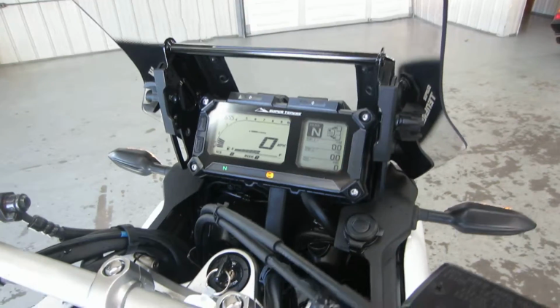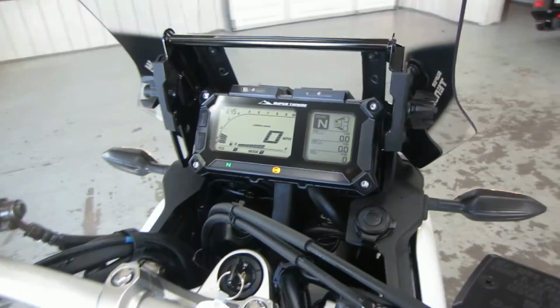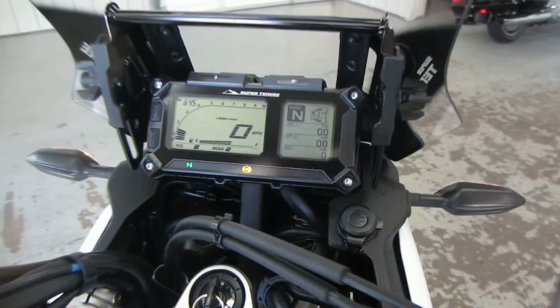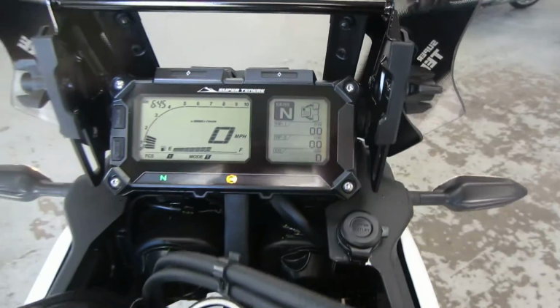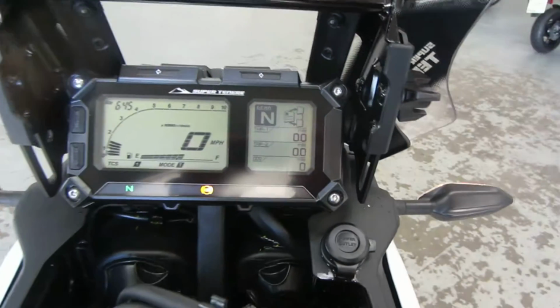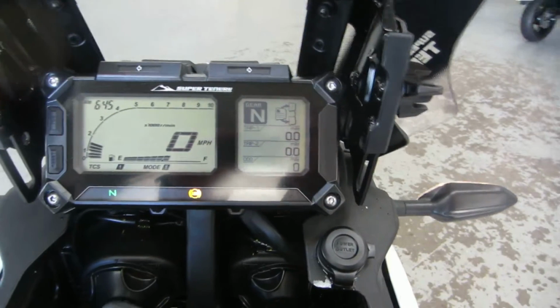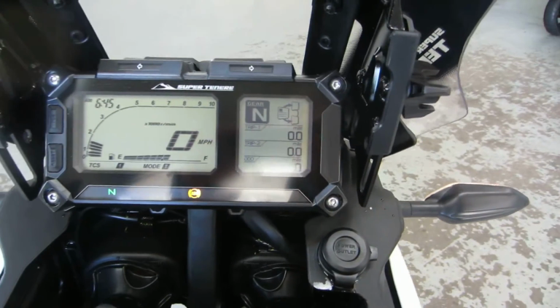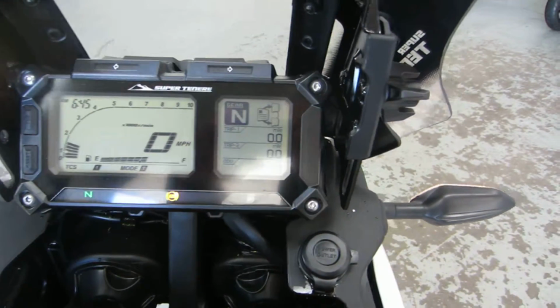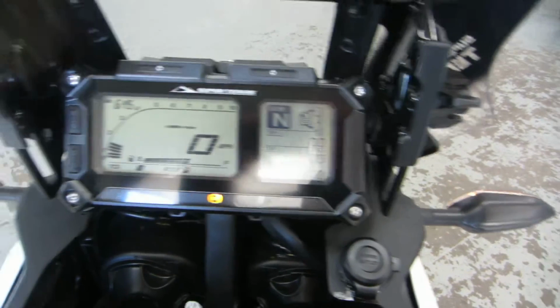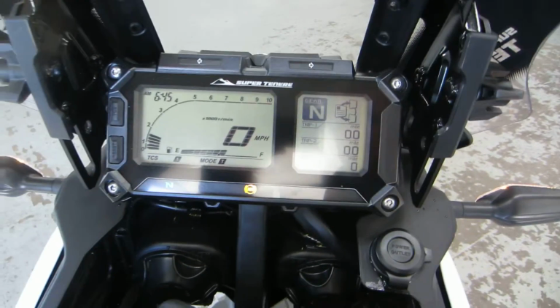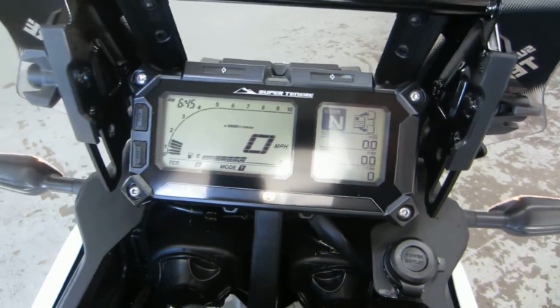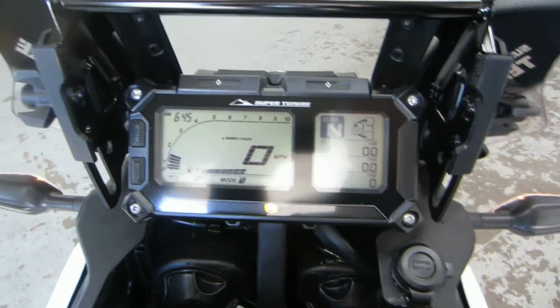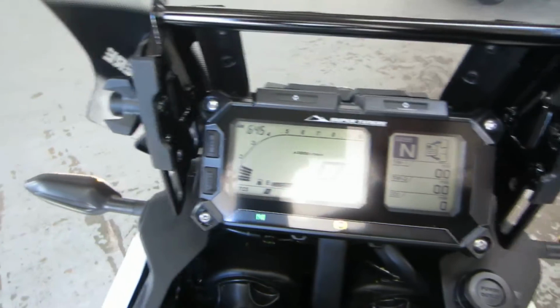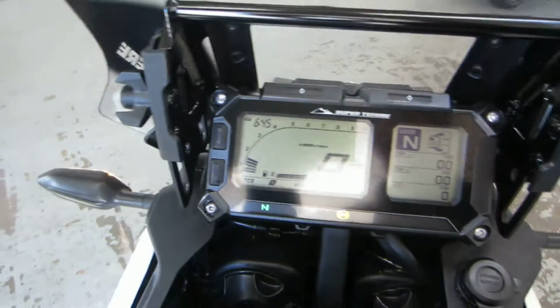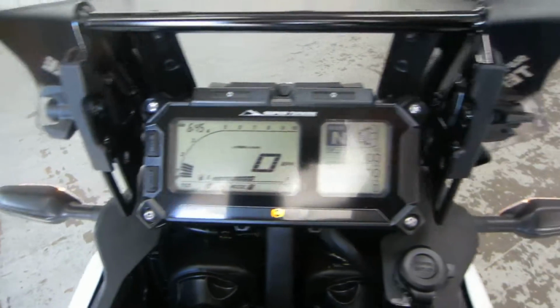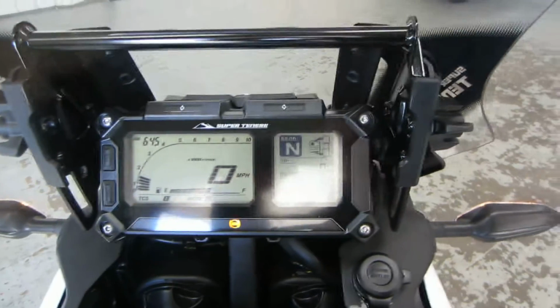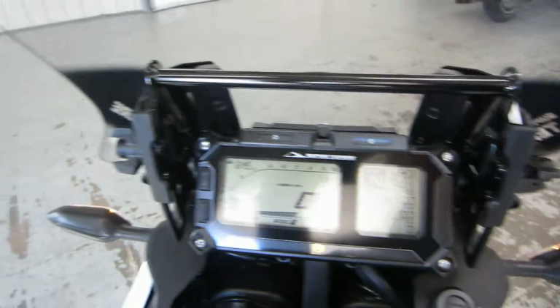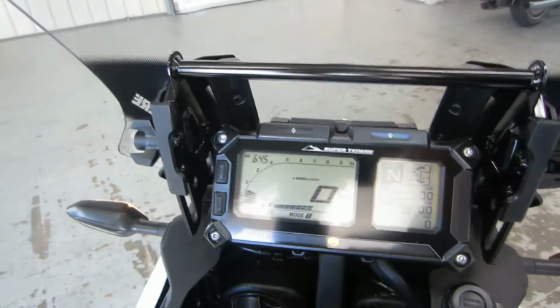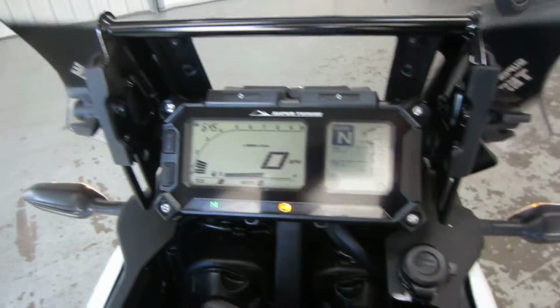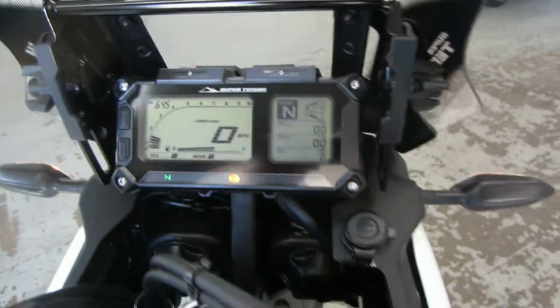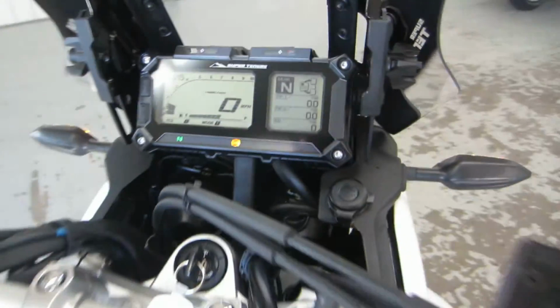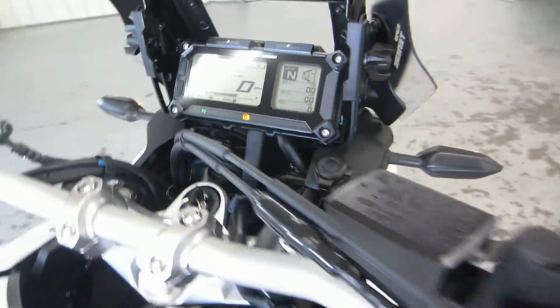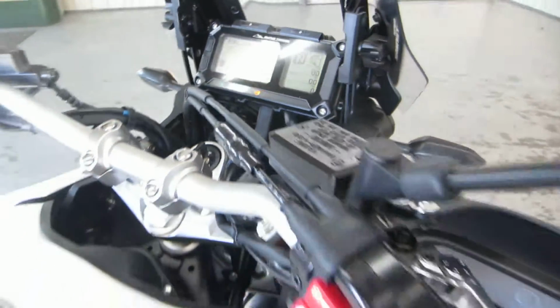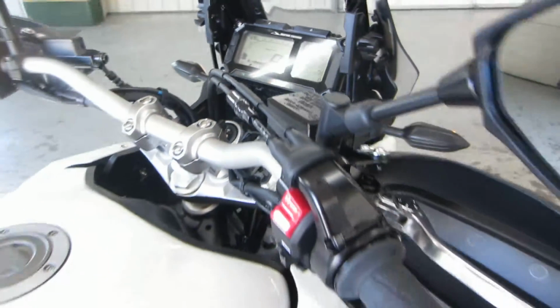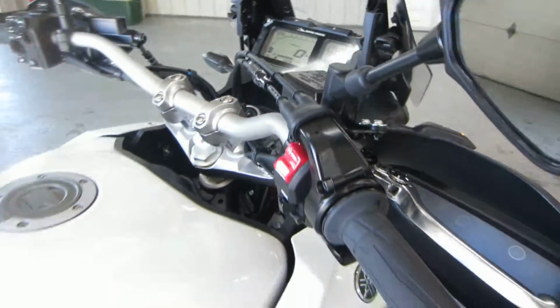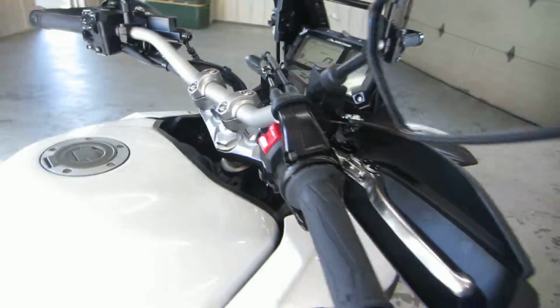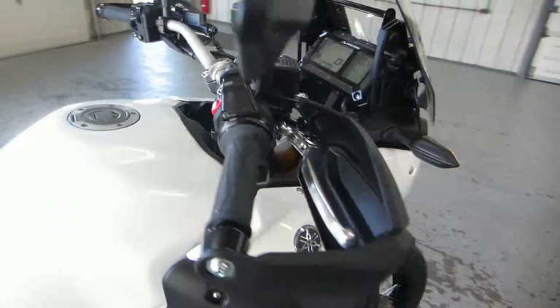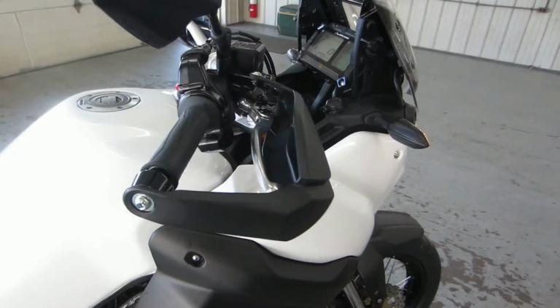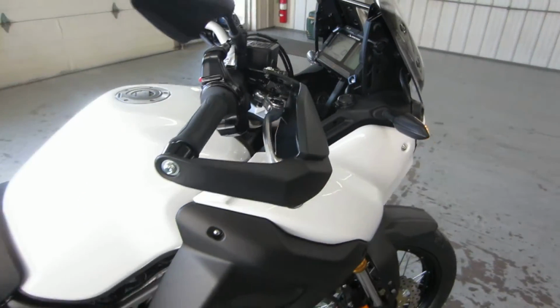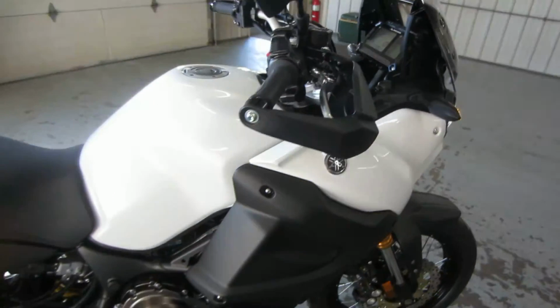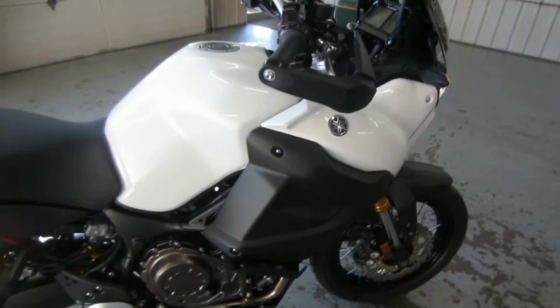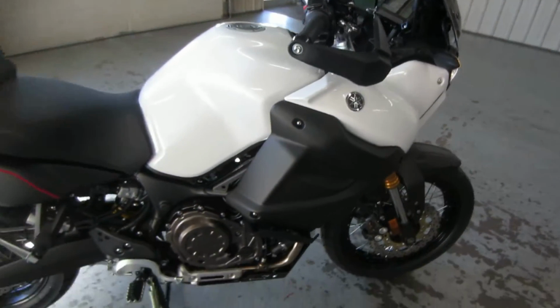There it is, zero miles on the odometer. Going to the warm-up. Looks good, sounds good.